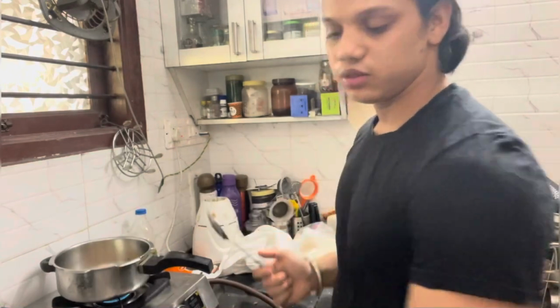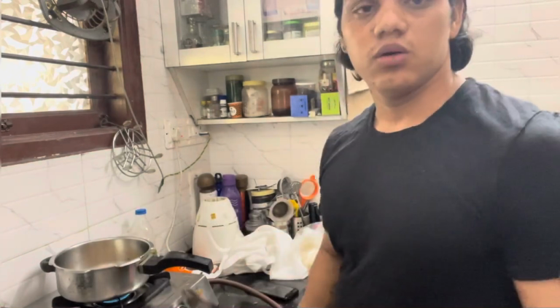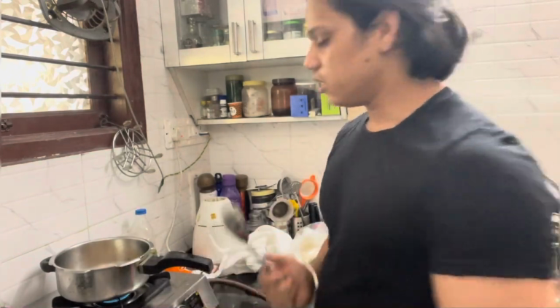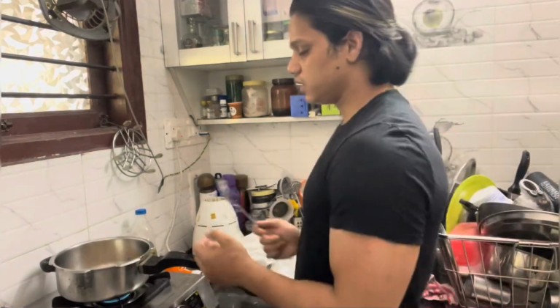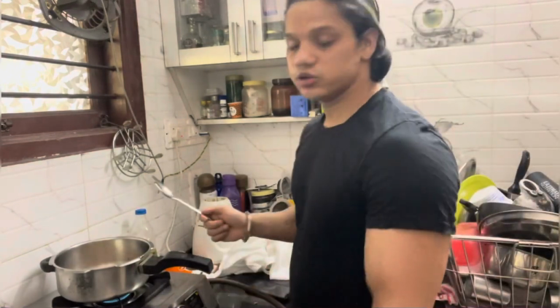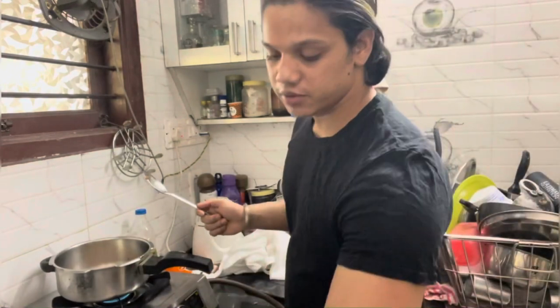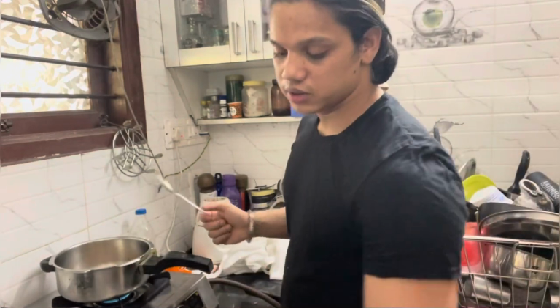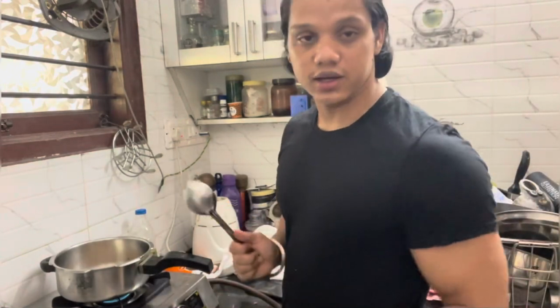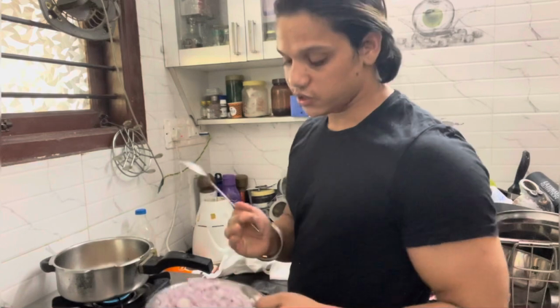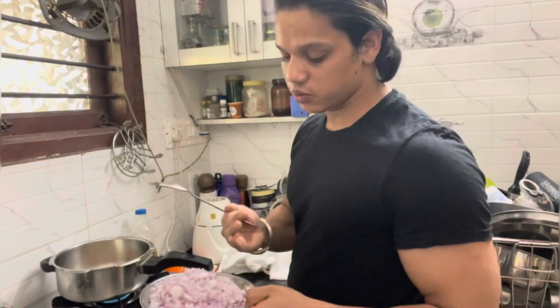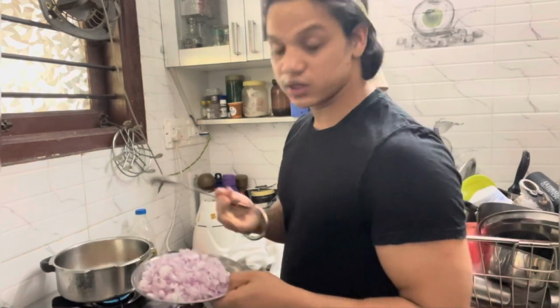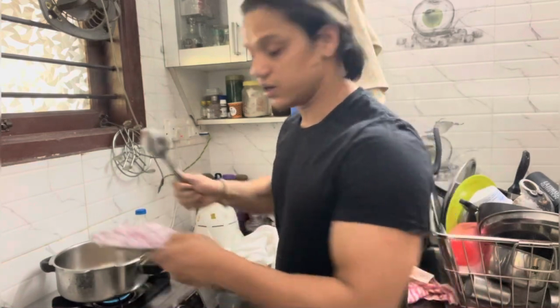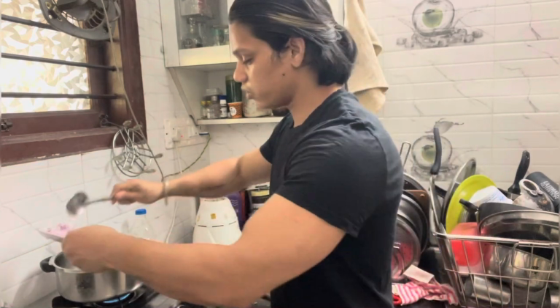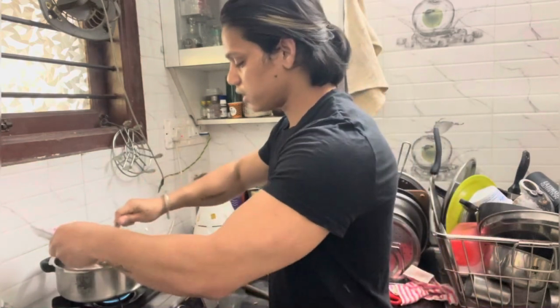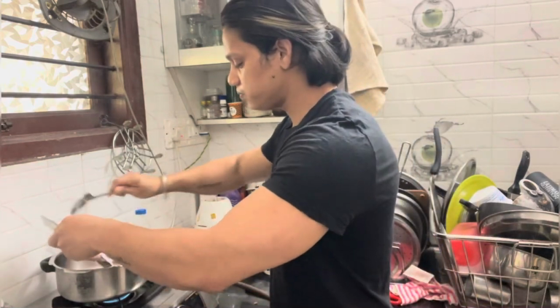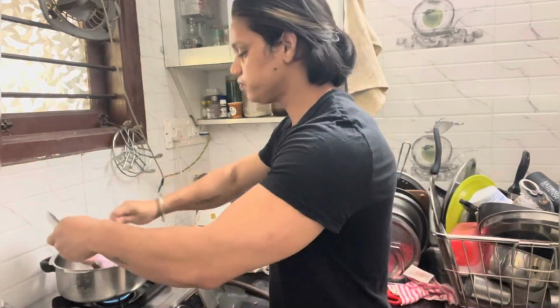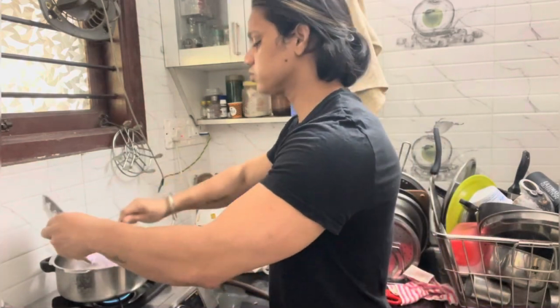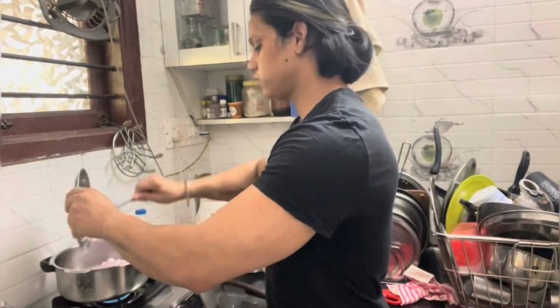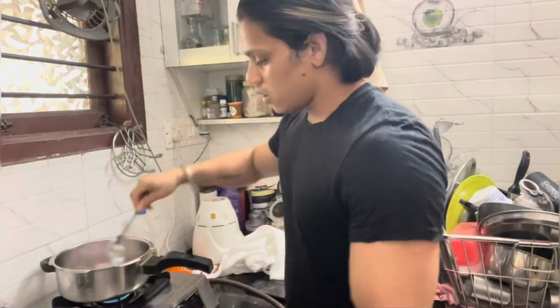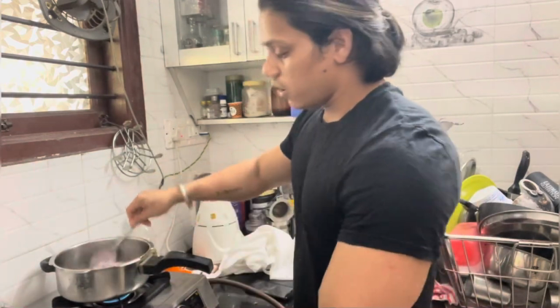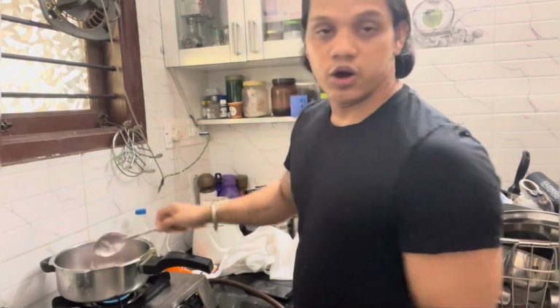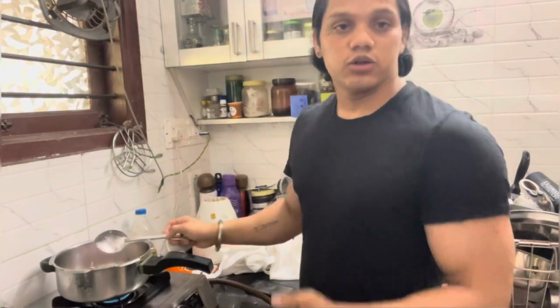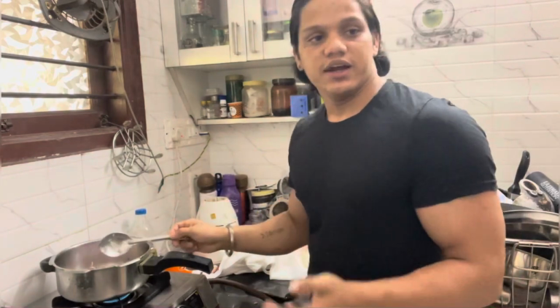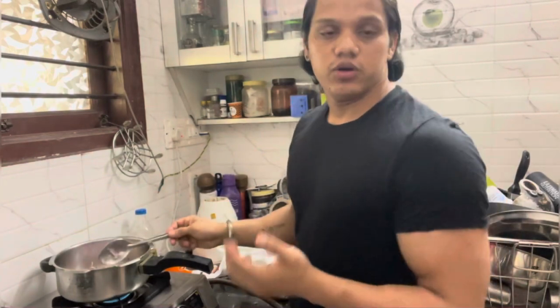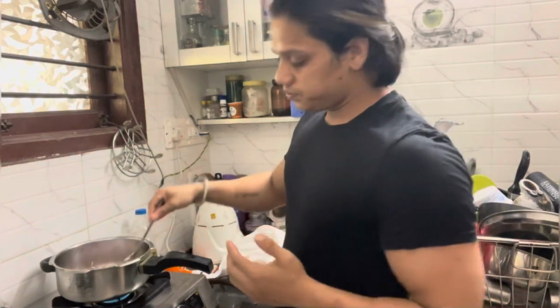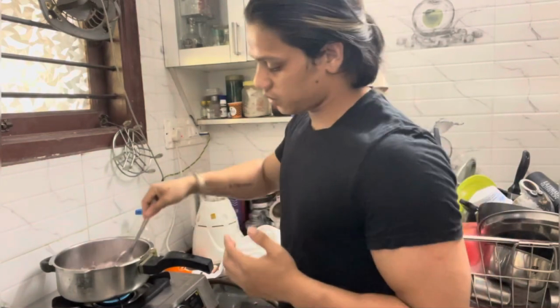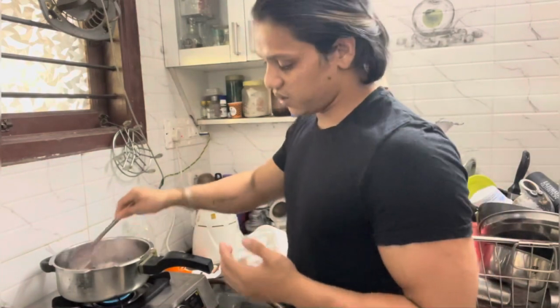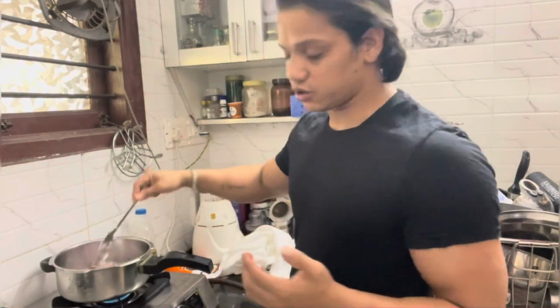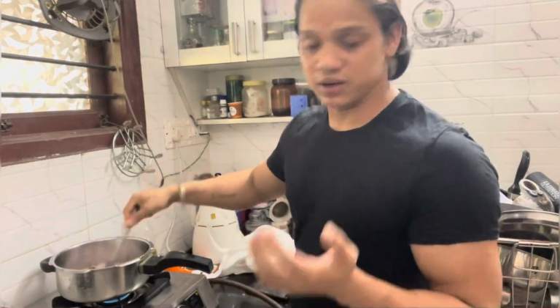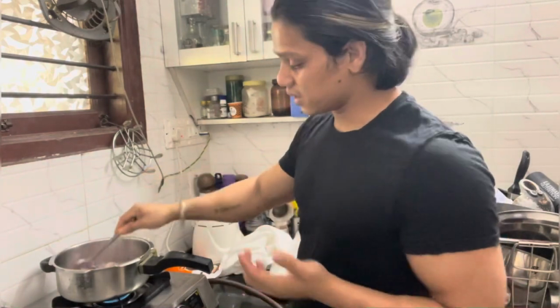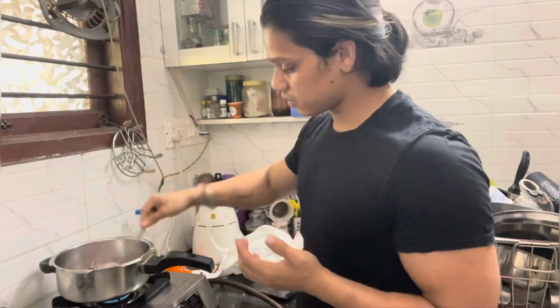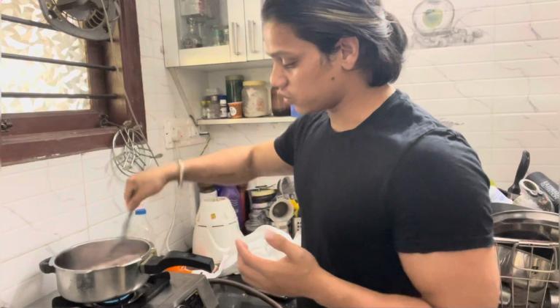We have the oil on a light heat. We need to put the onion in and cook it until it becomes a nice light brown, about 2-3 minutes.